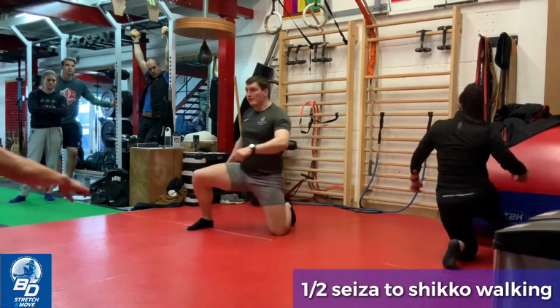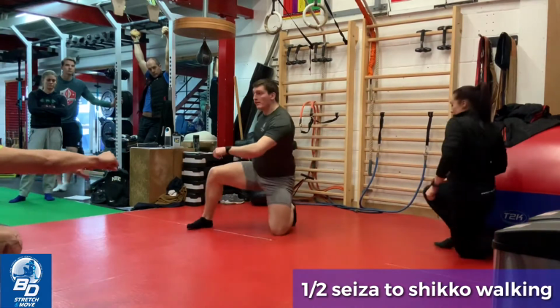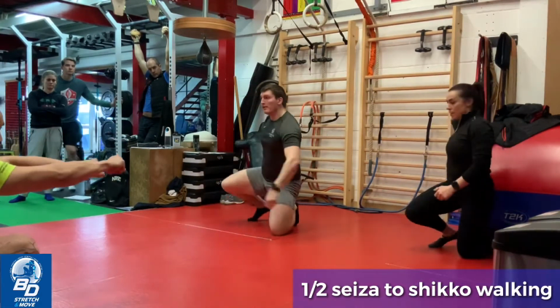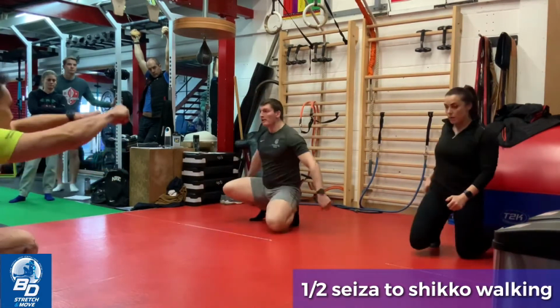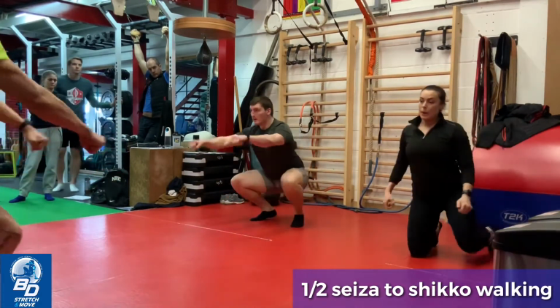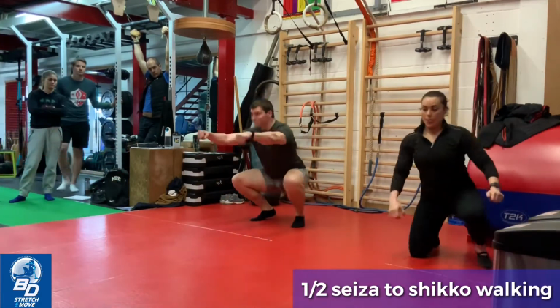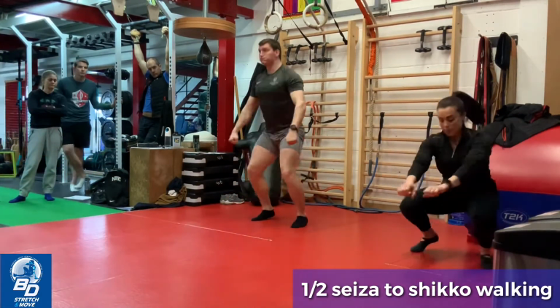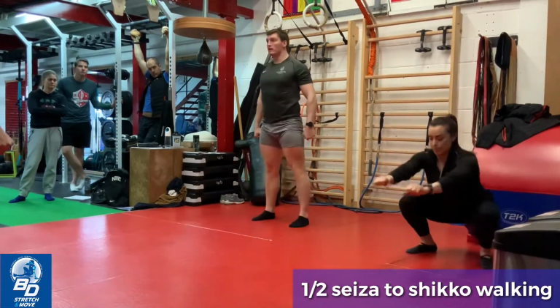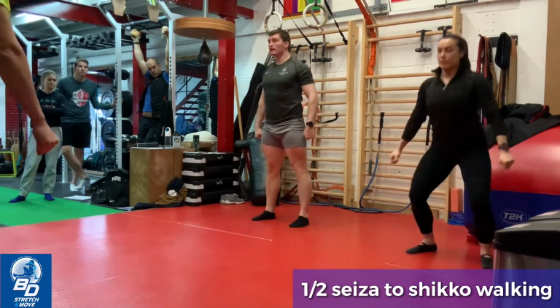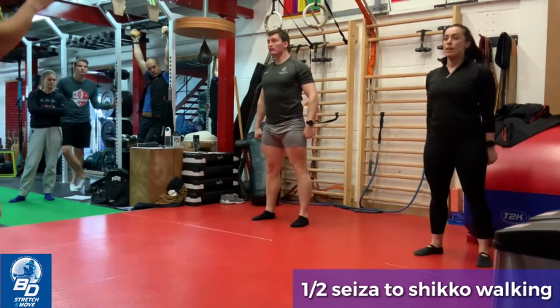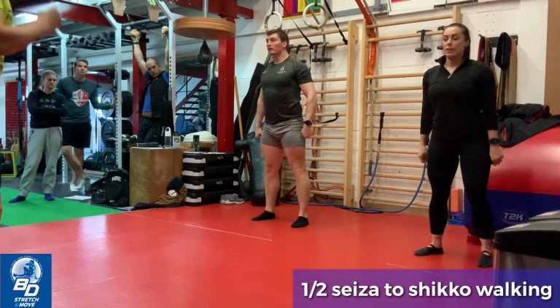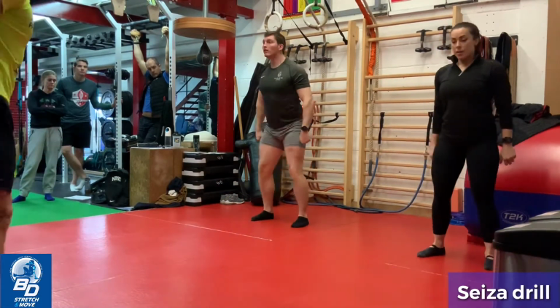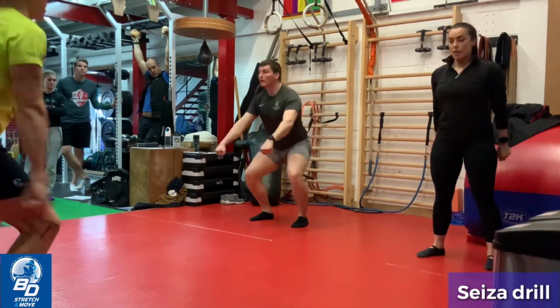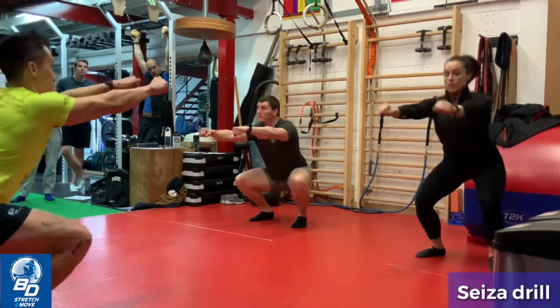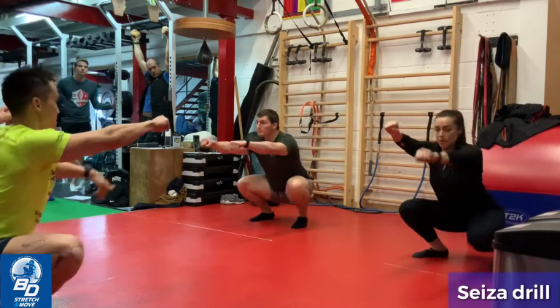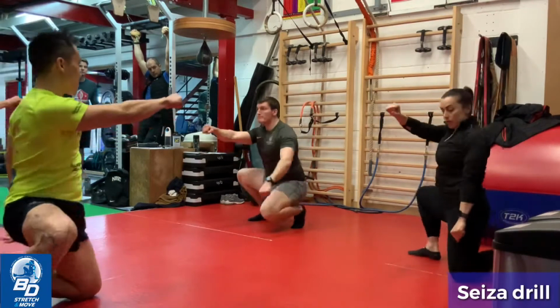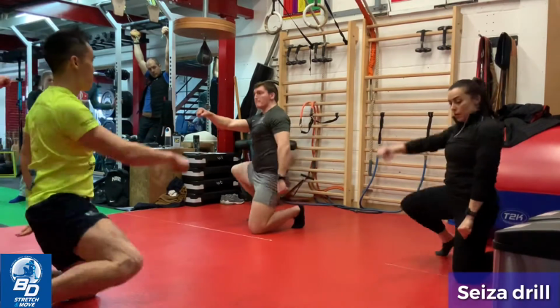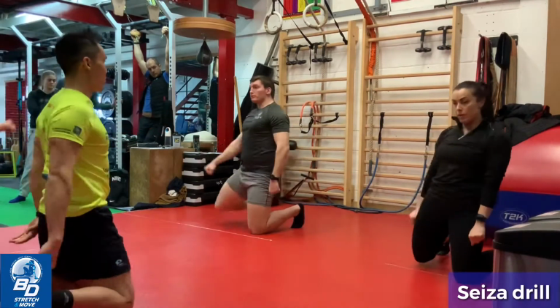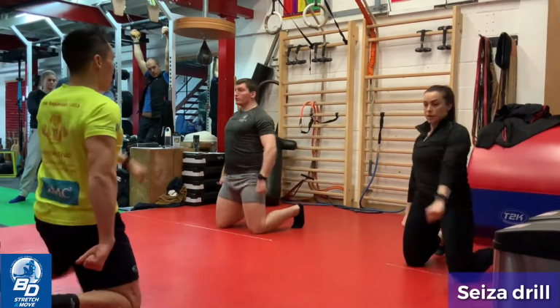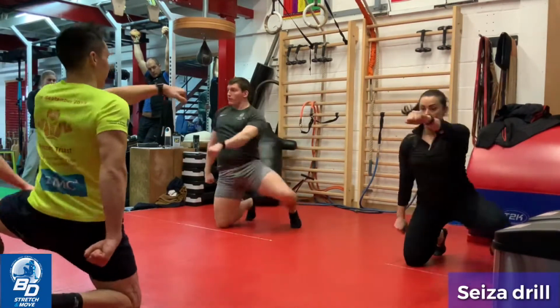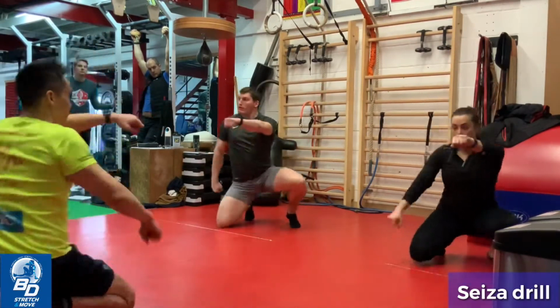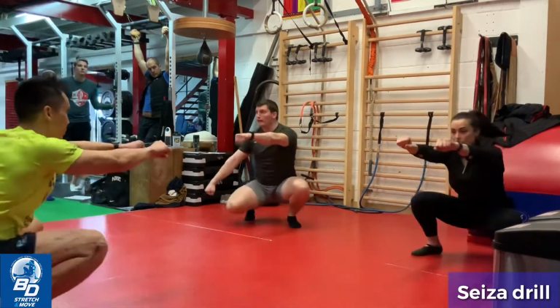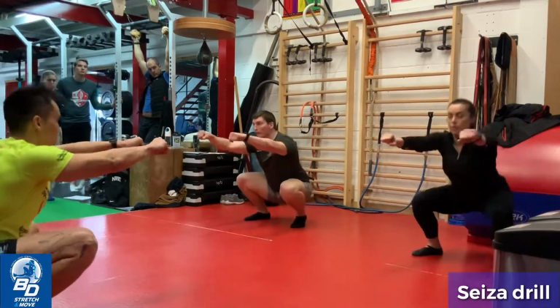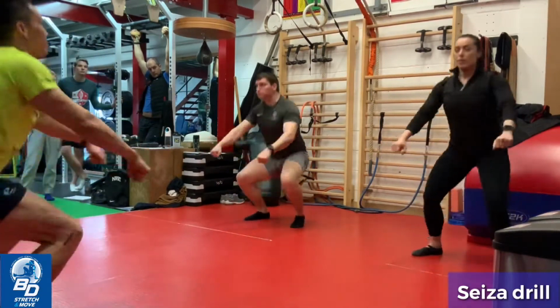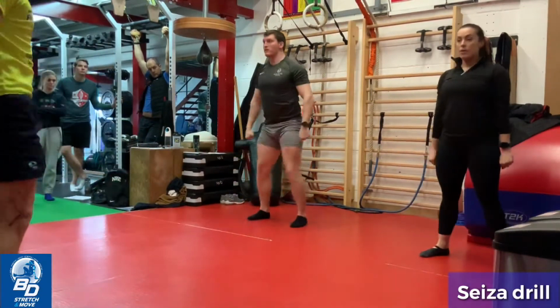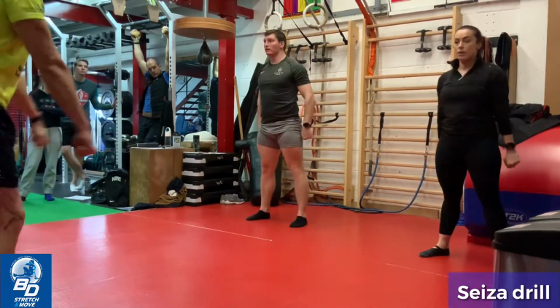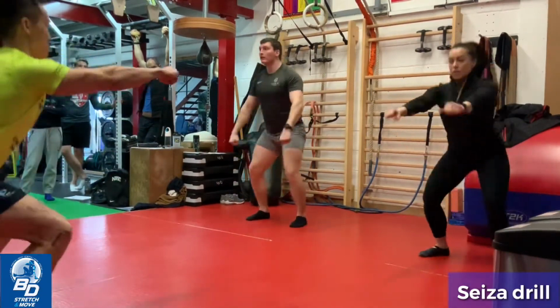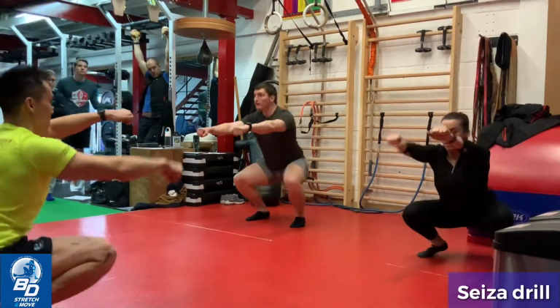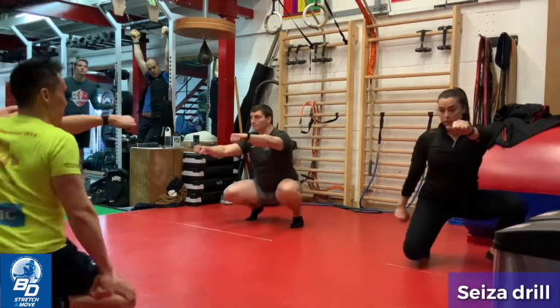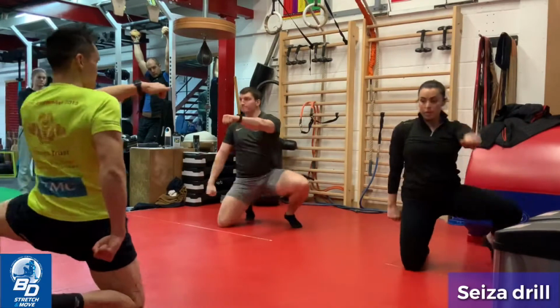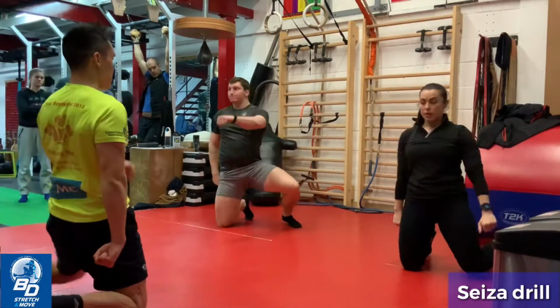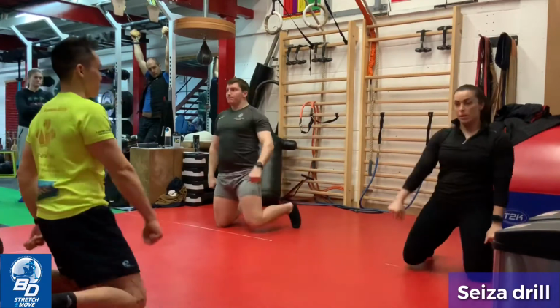Up you come. Seiza drill: left, right, left, right. Down, right, left, right, left.